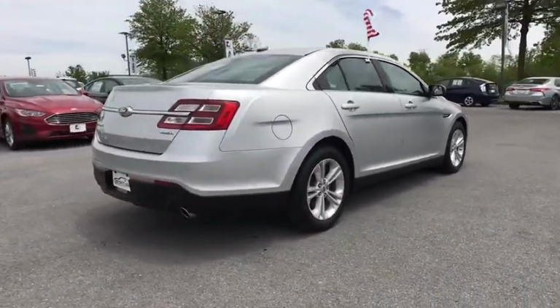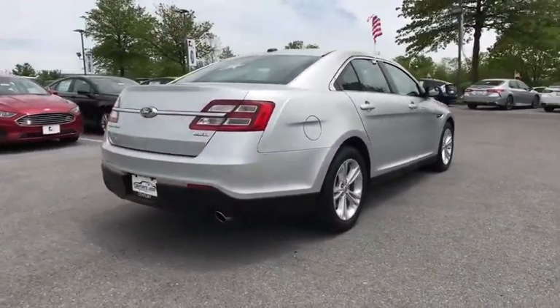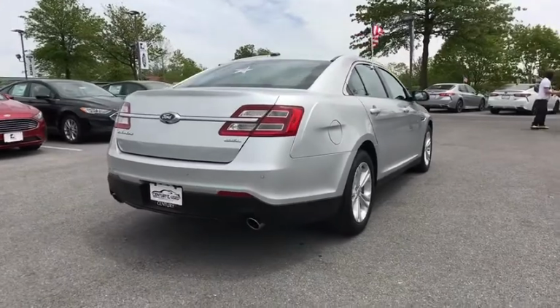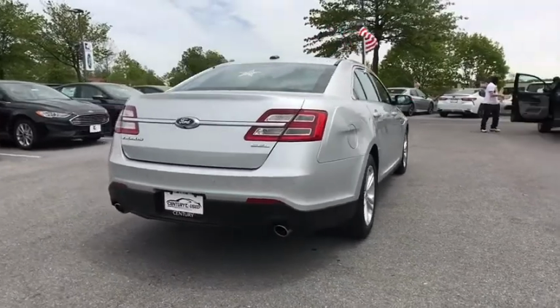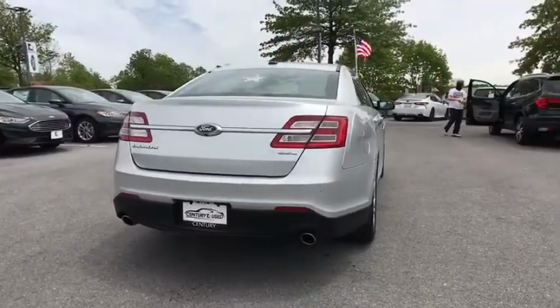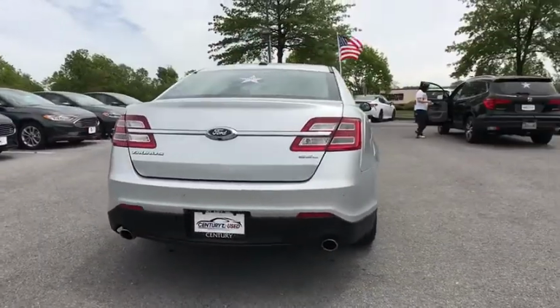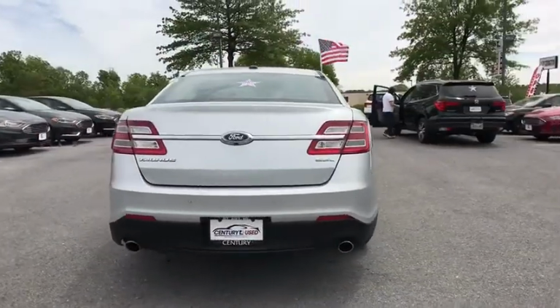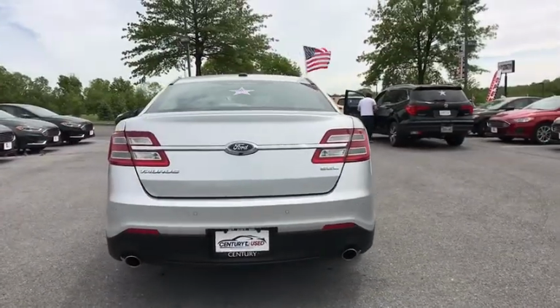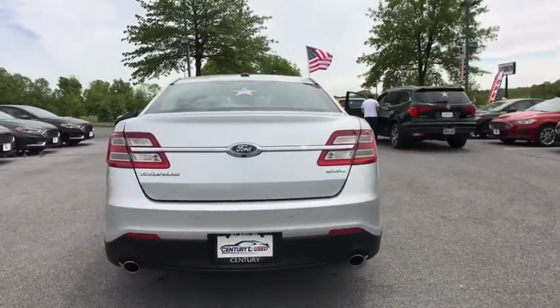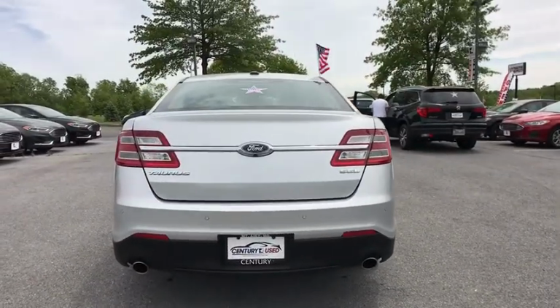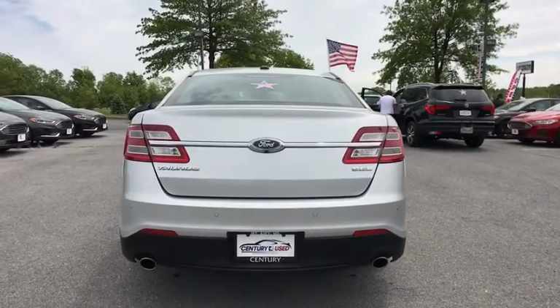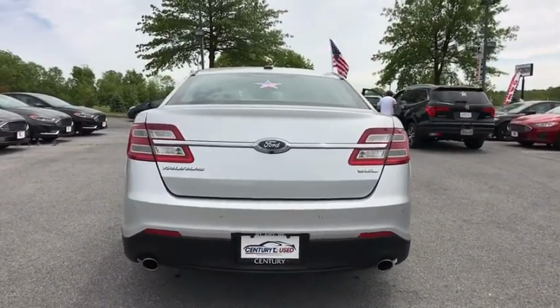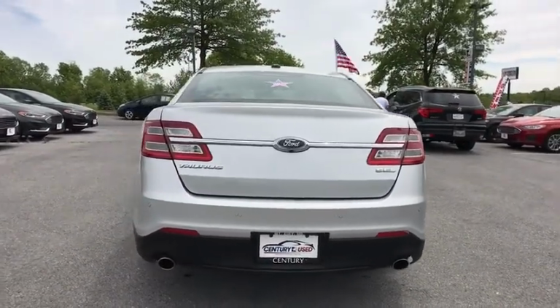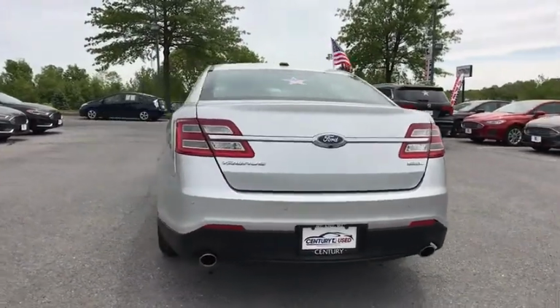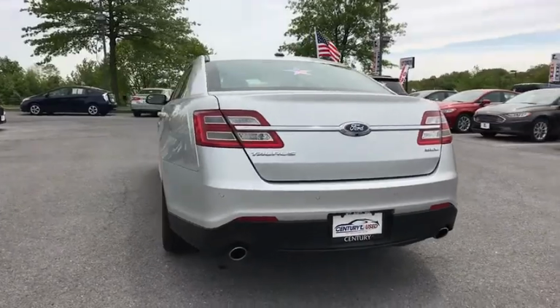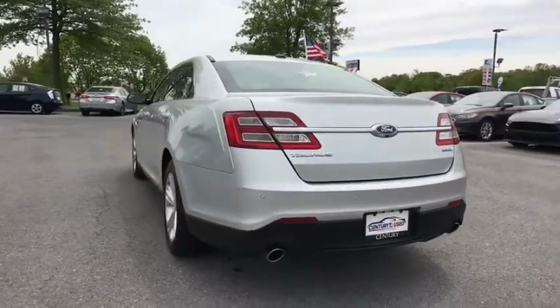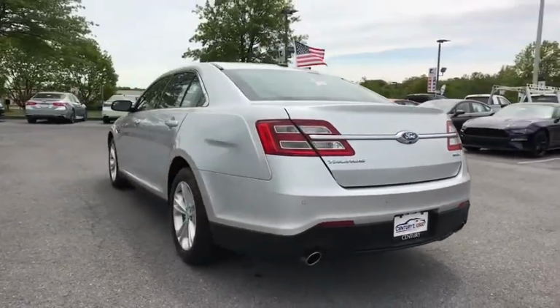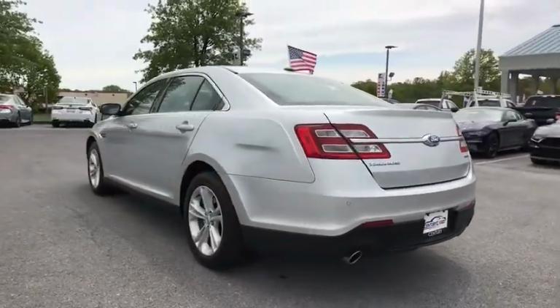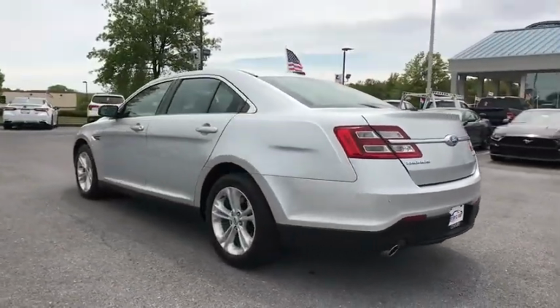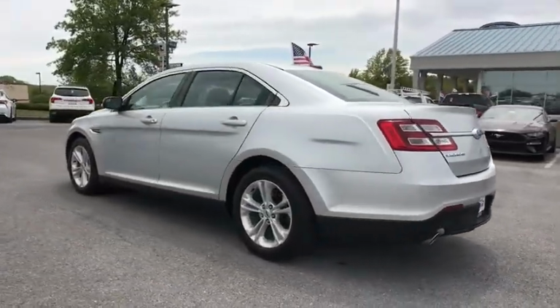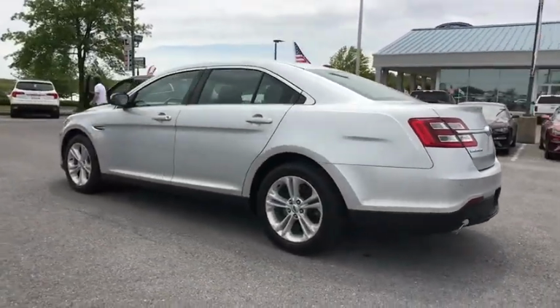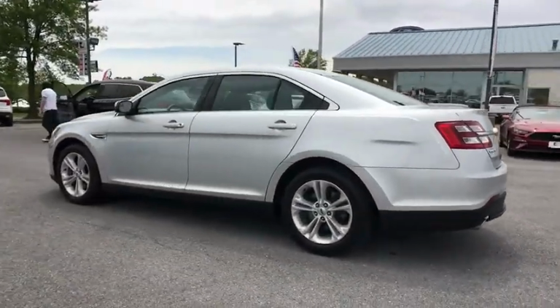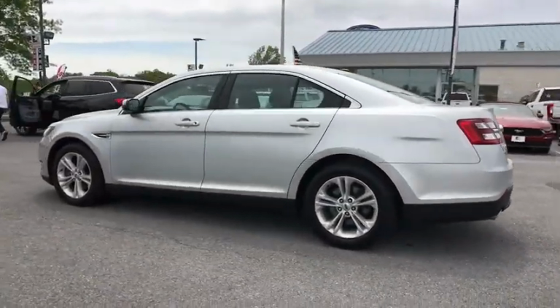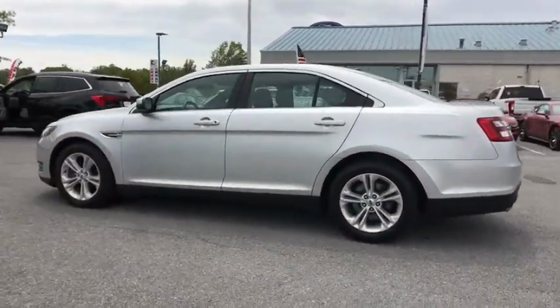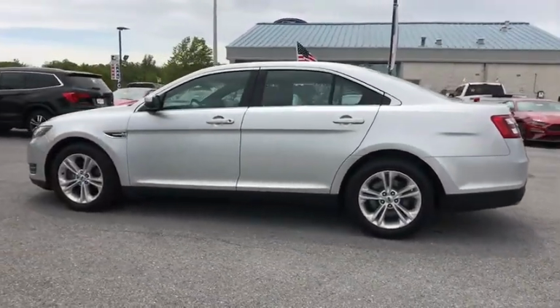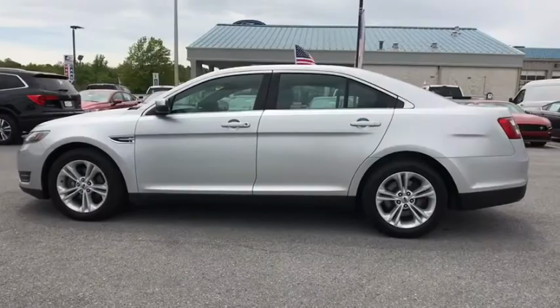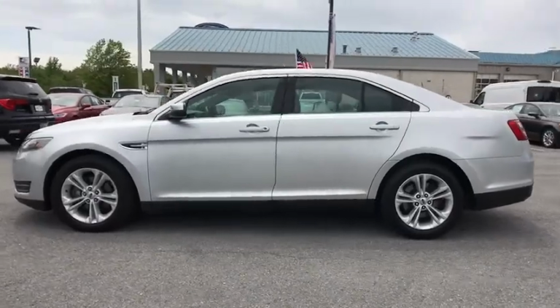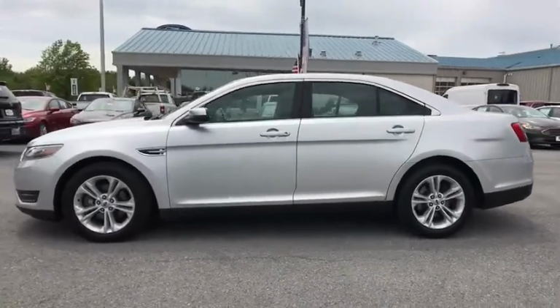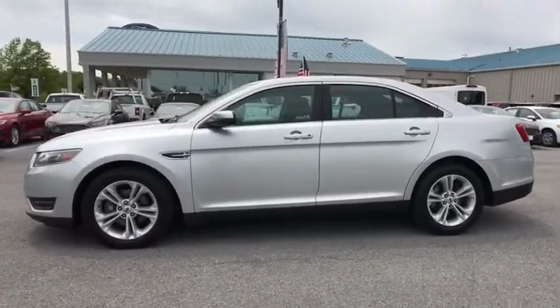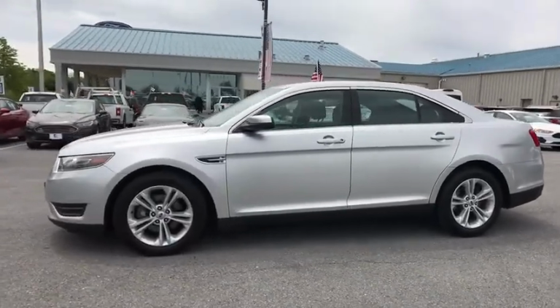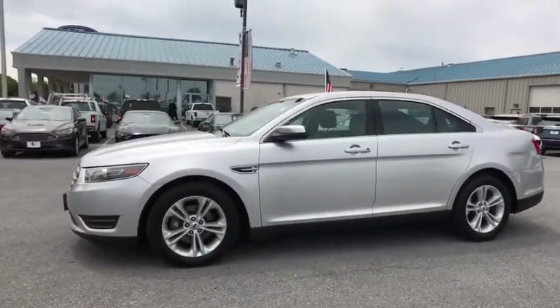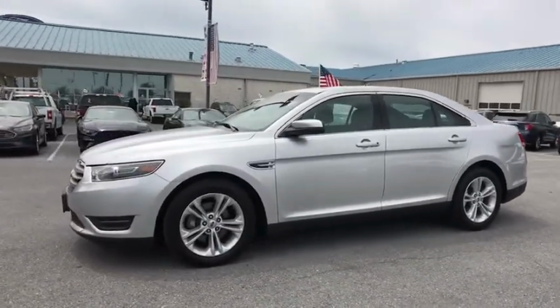Here are some of this vehicle's great options: remote engine start, traction control, keyless entry, backup camera, power passenger seat, steering wheel audio control, stability control, anti-lock braking system, leather wrapped steering wheel.